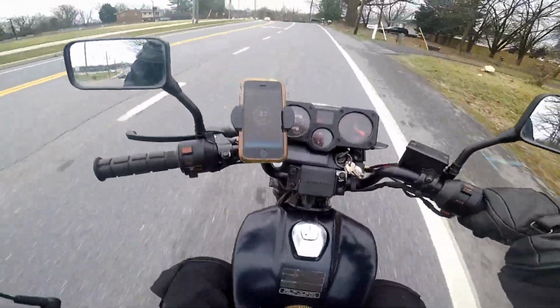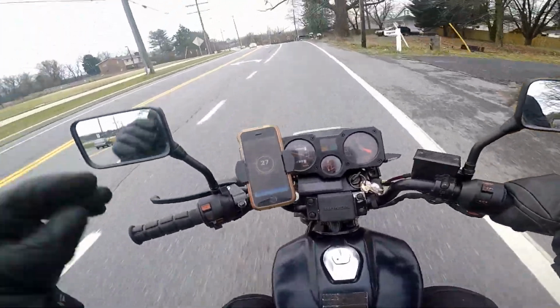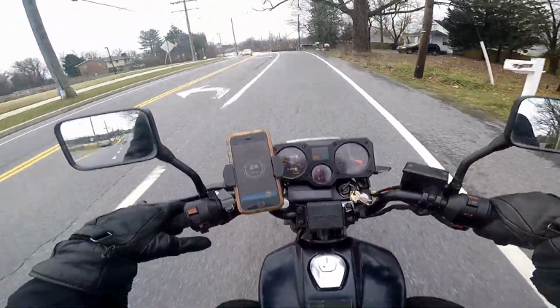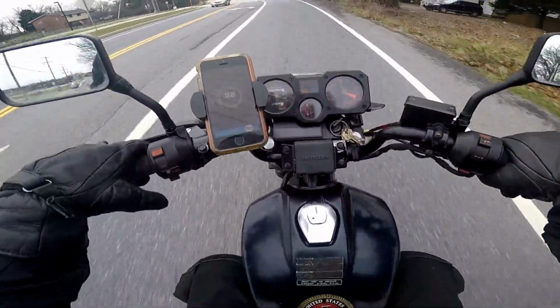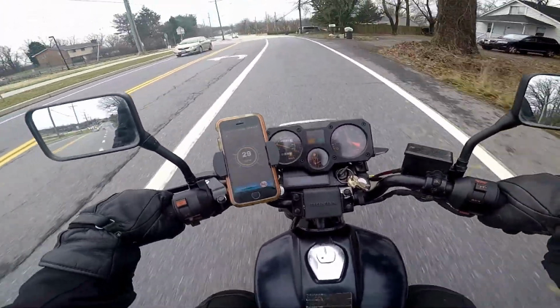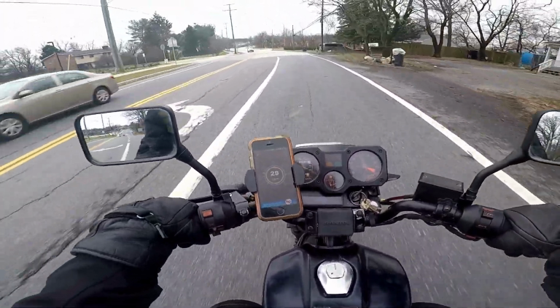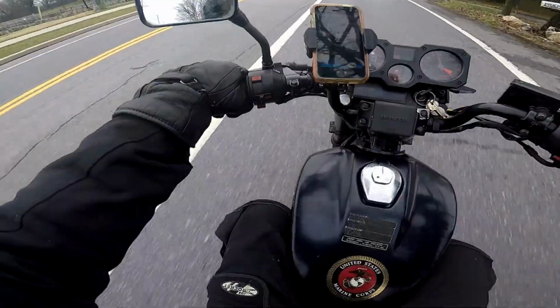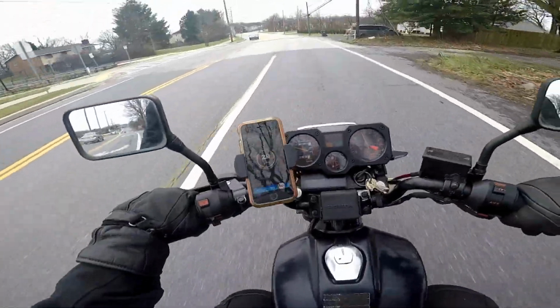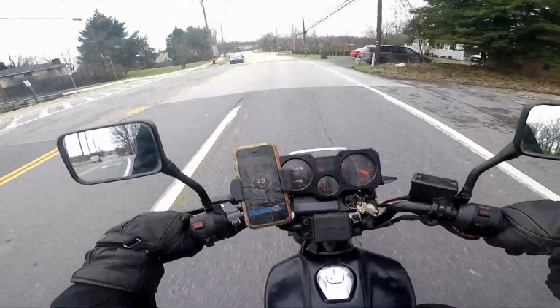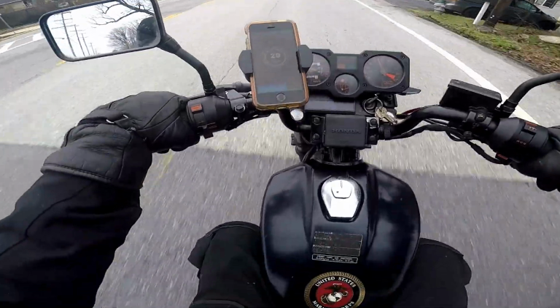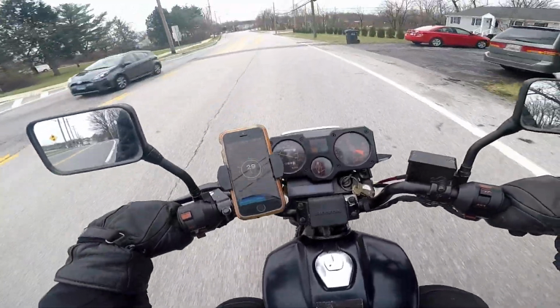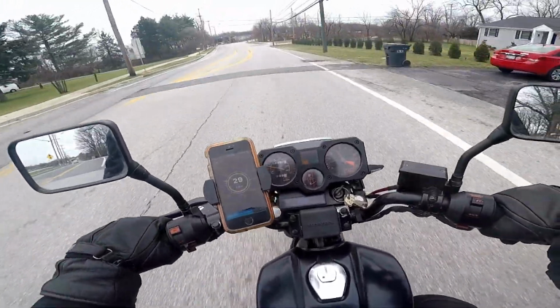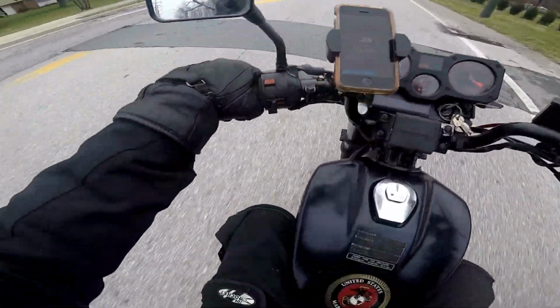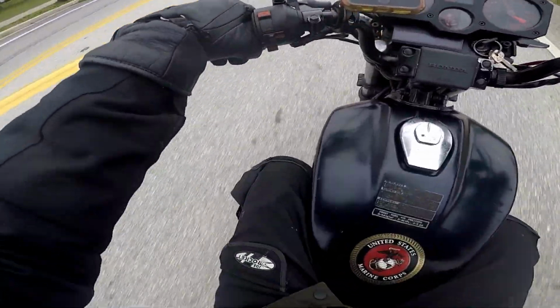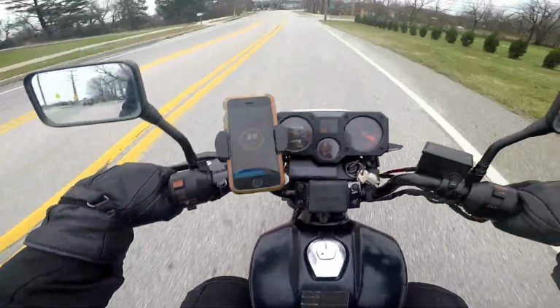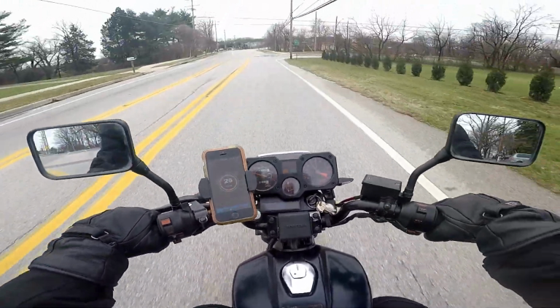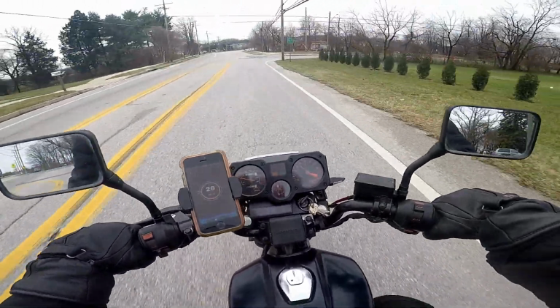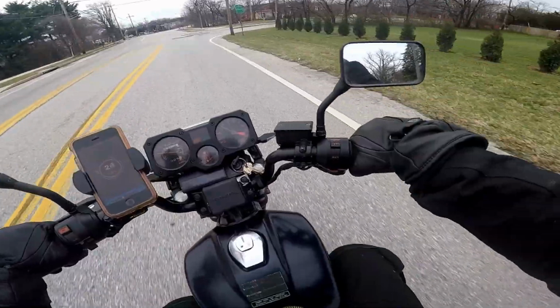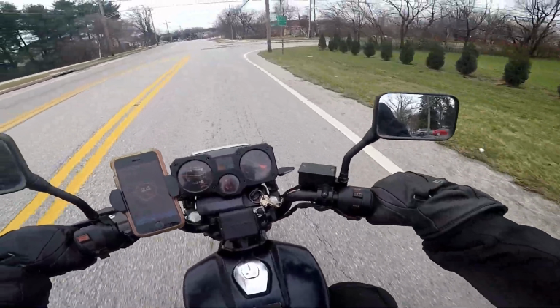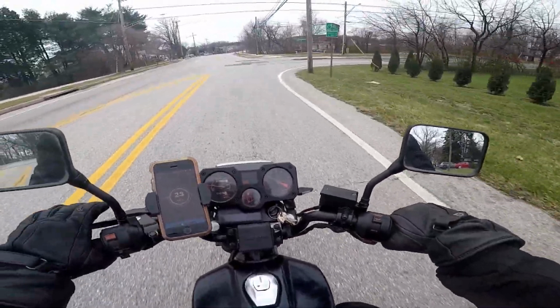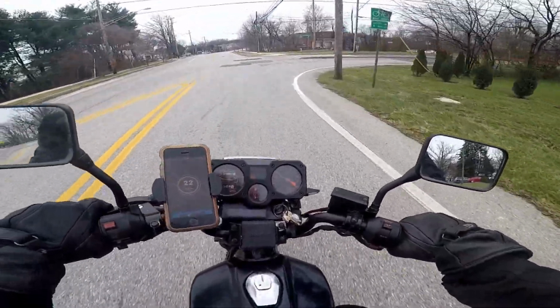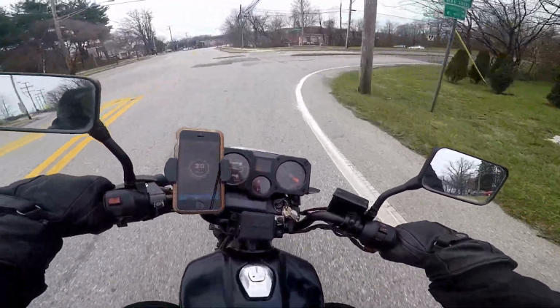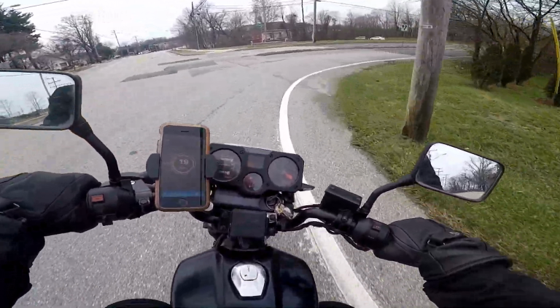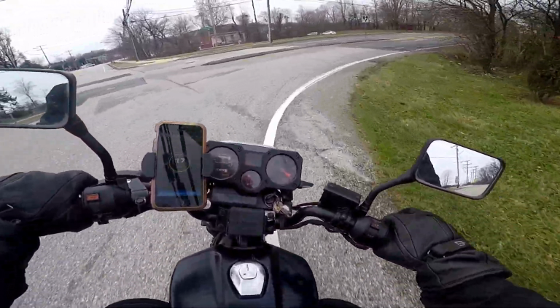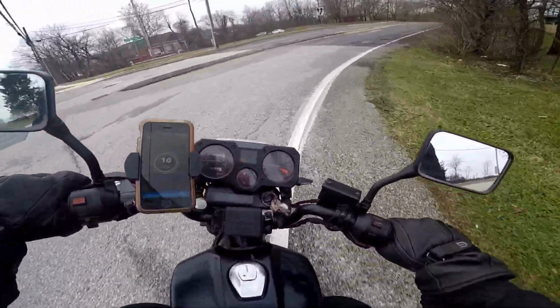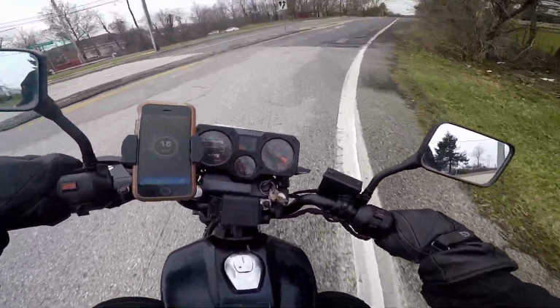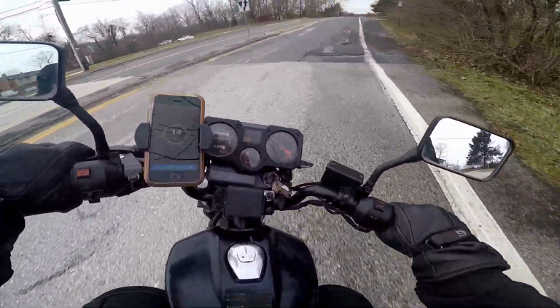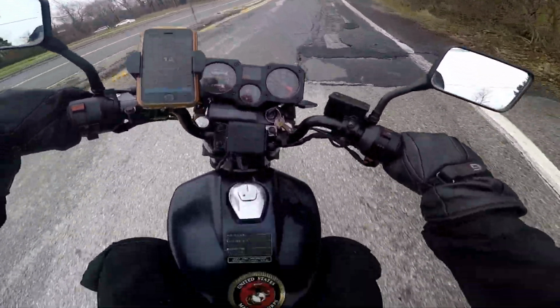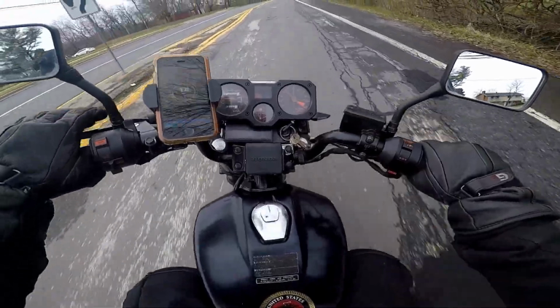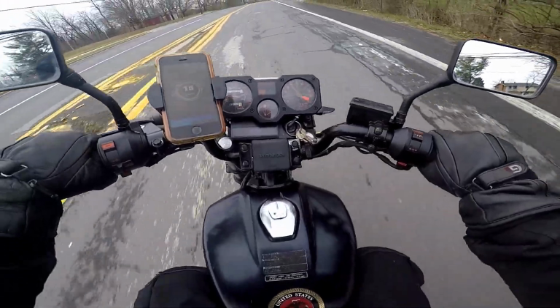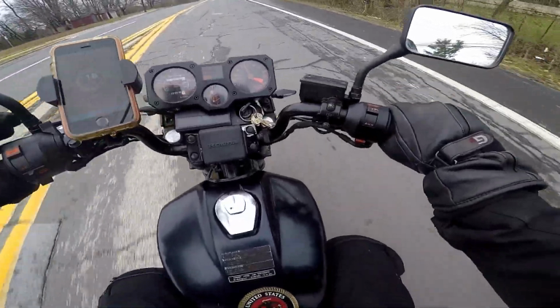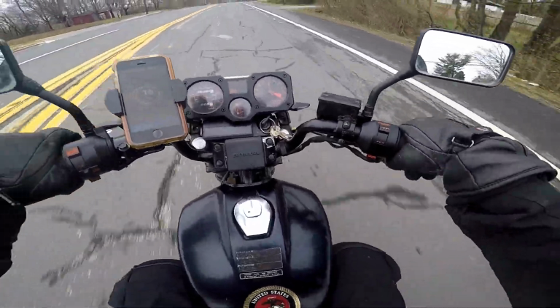I think that's the problem with carbureted bikes — if you don't use them for a little bit of time, they just don't want to ride the way you want them to. It's lagging a bit, but now it's clearing up.